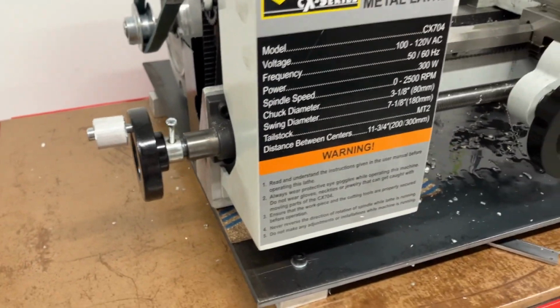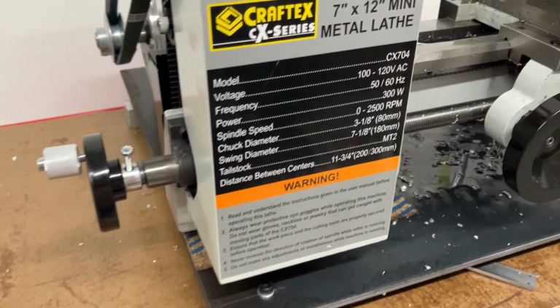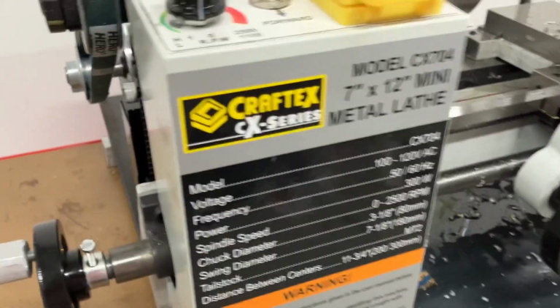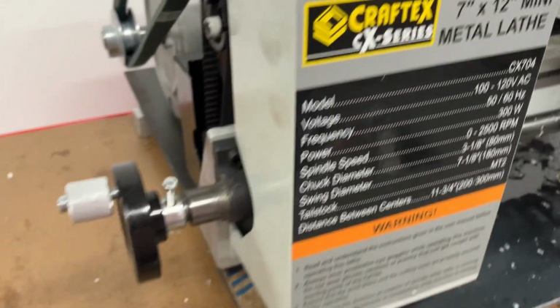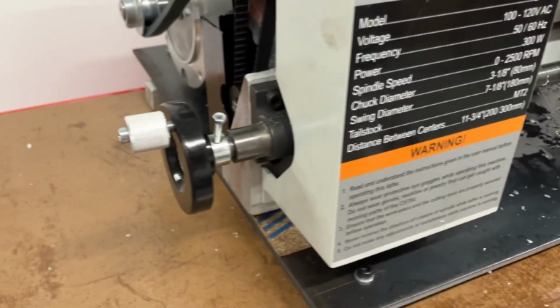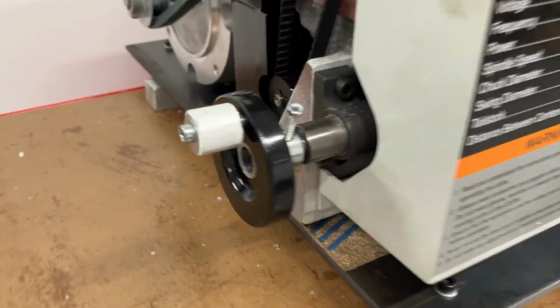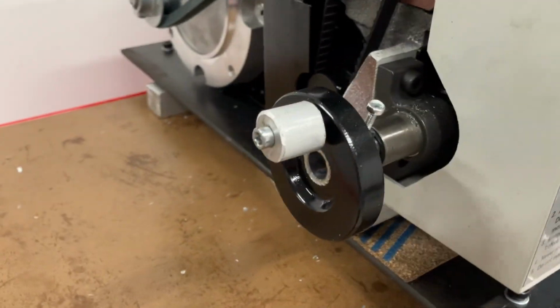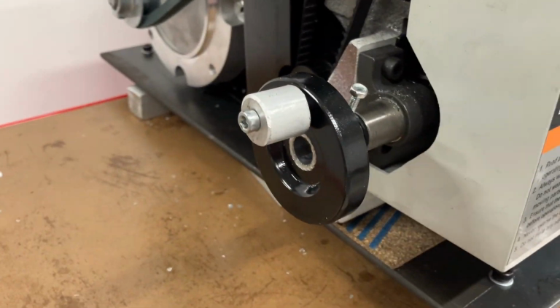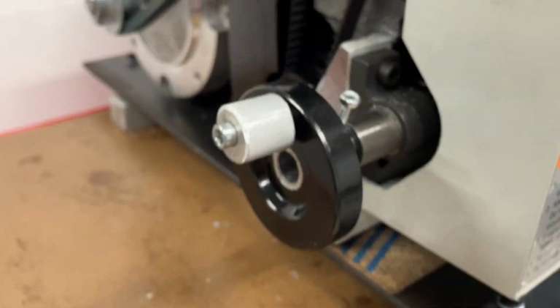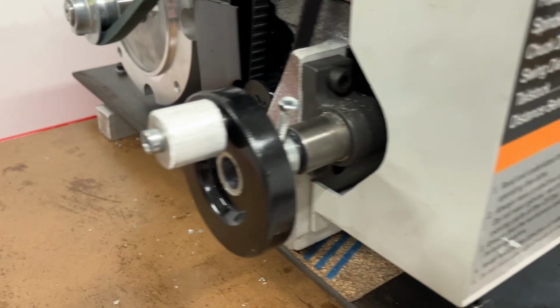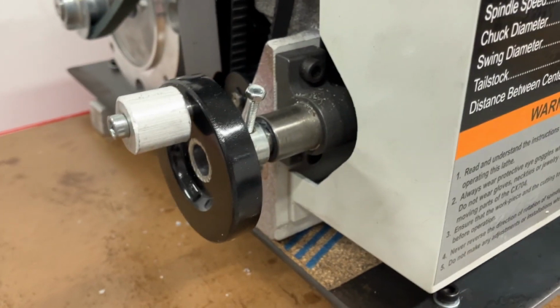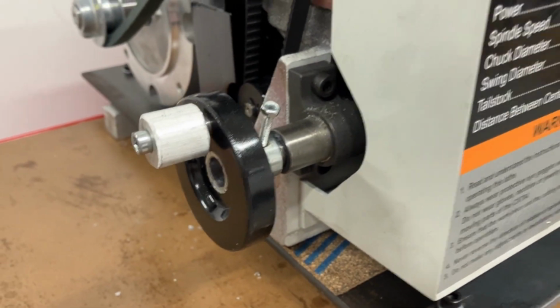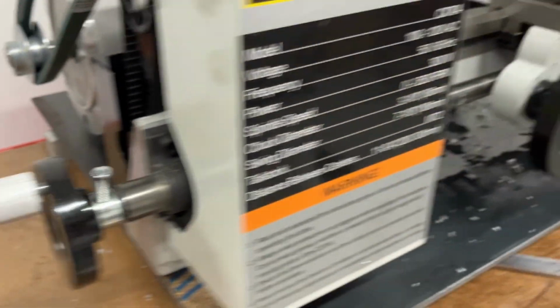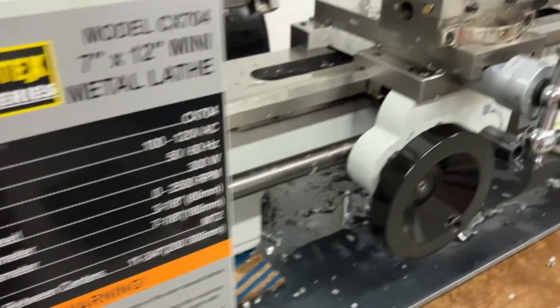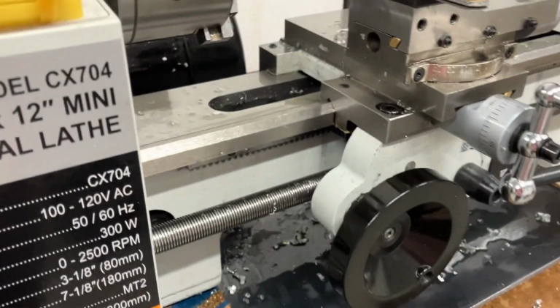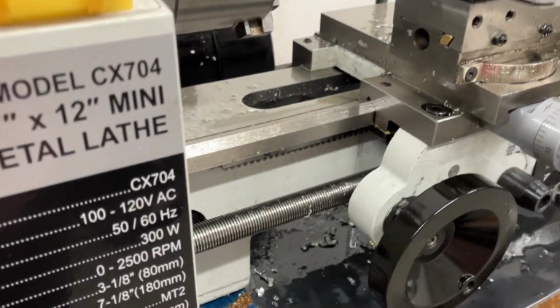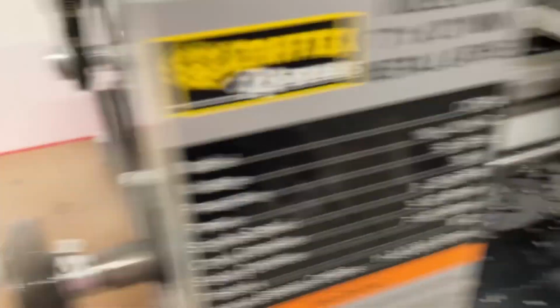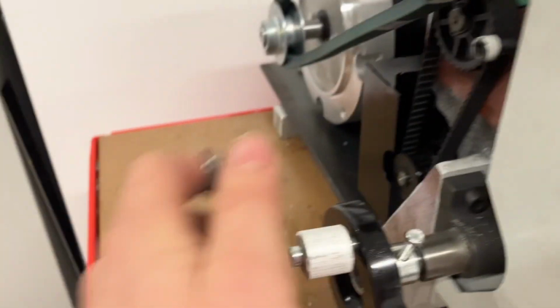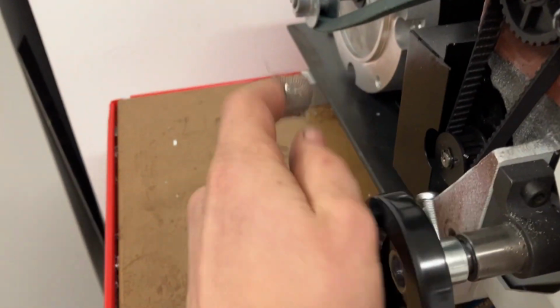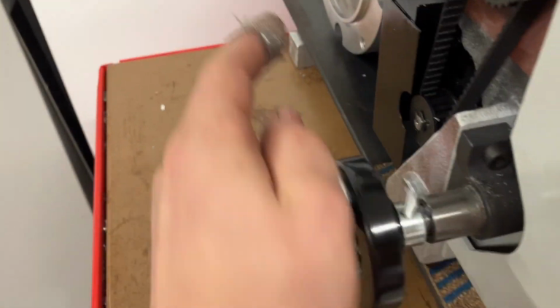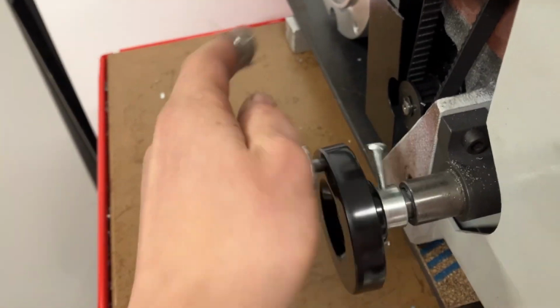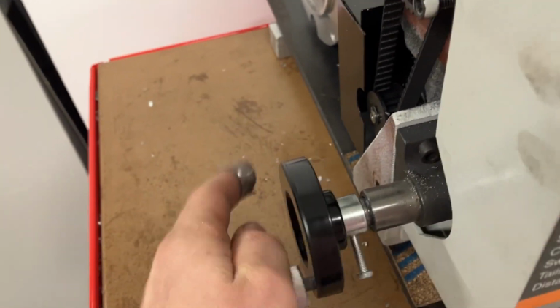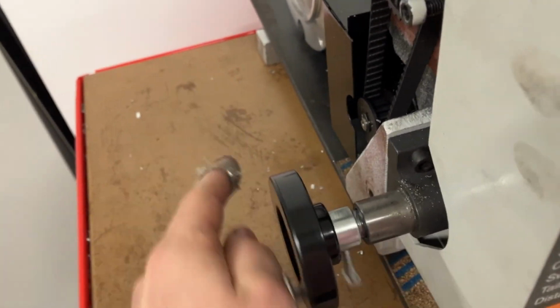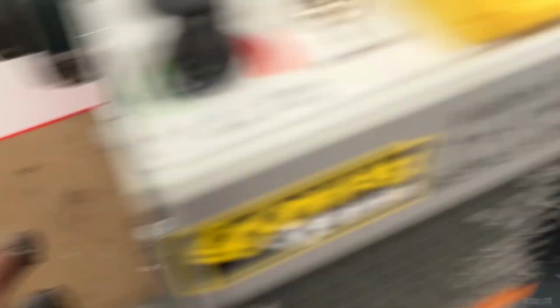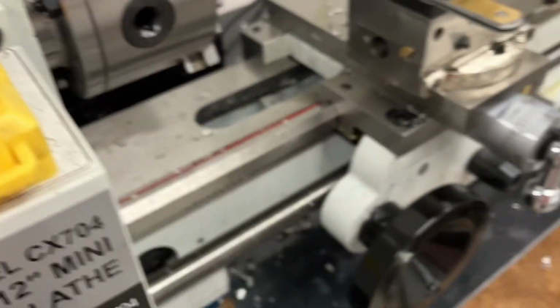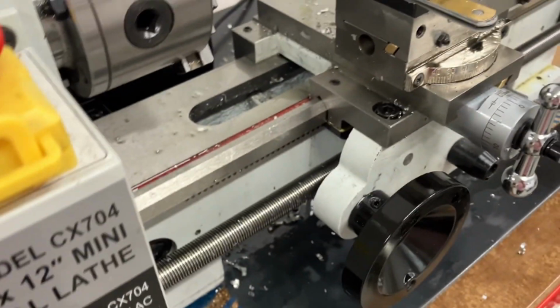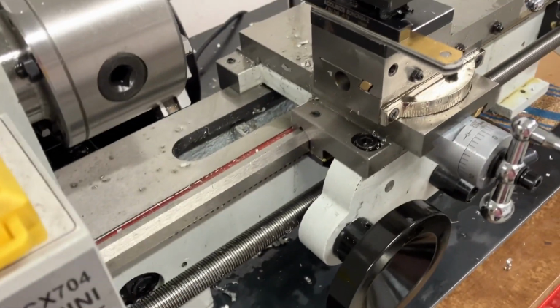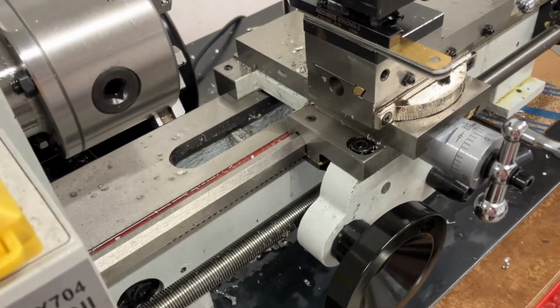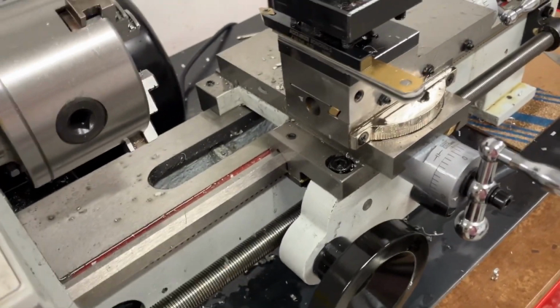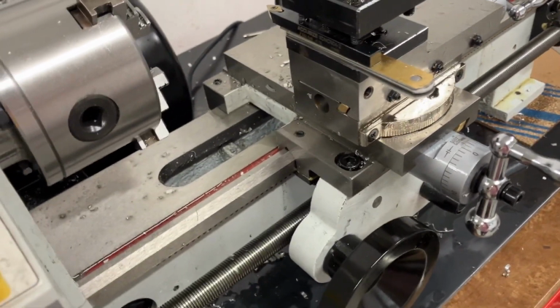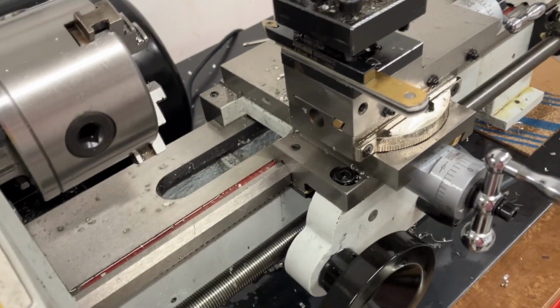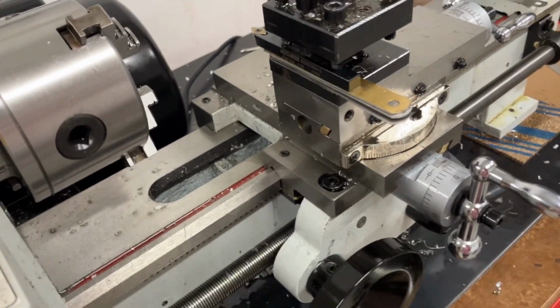And while I would like to make this nicer in the future, for now it works well. You can wind it in, wind it out, and the lead screw works.